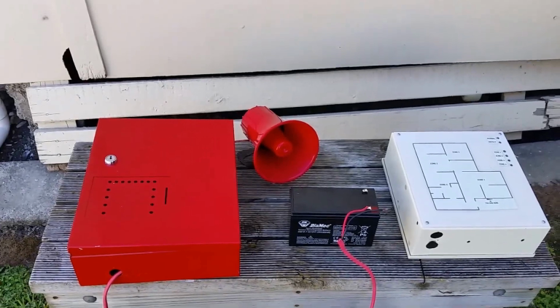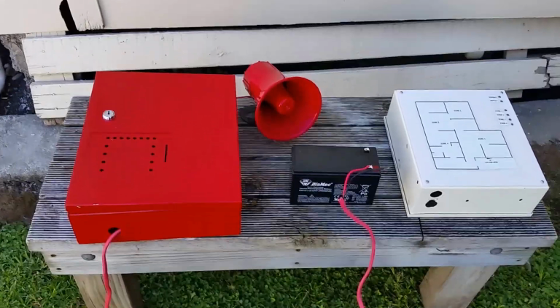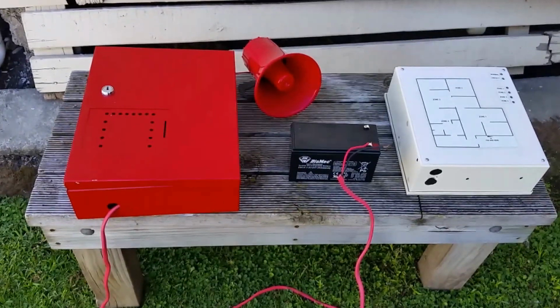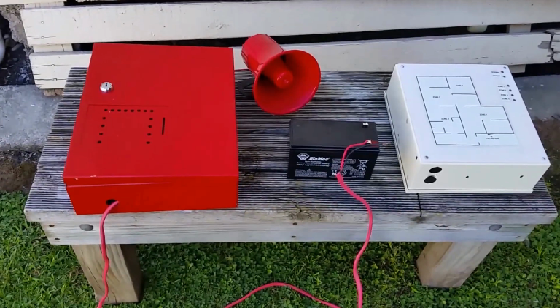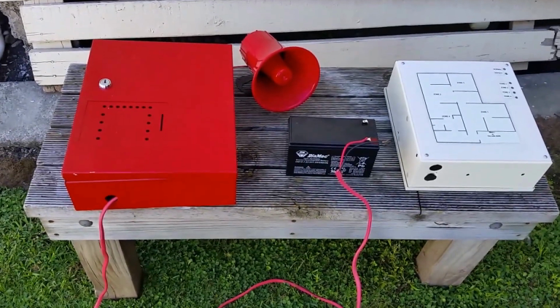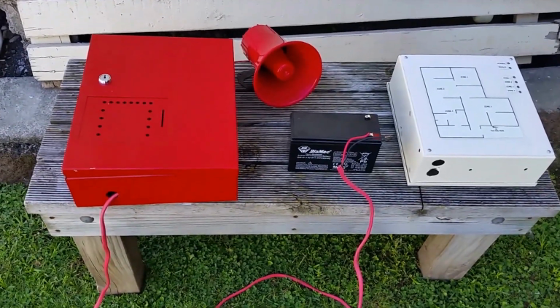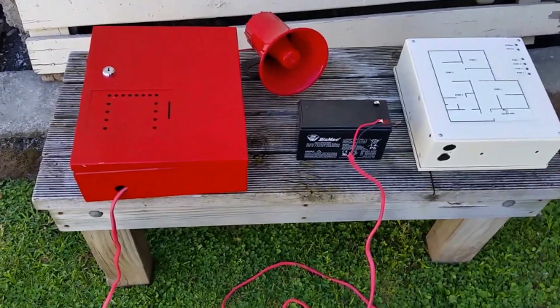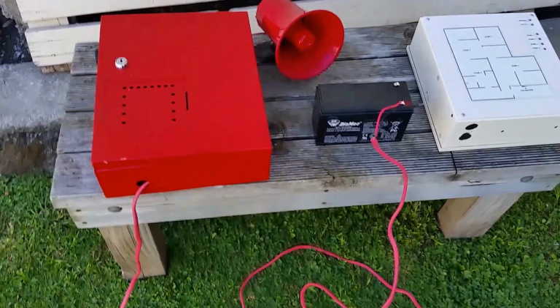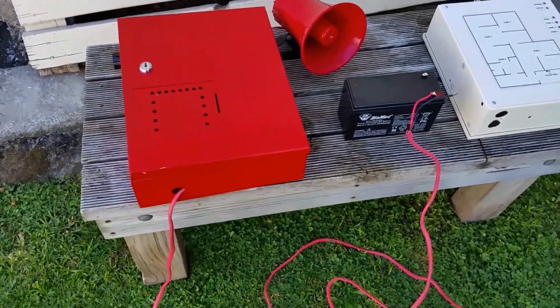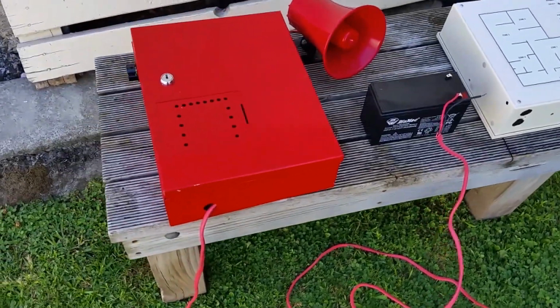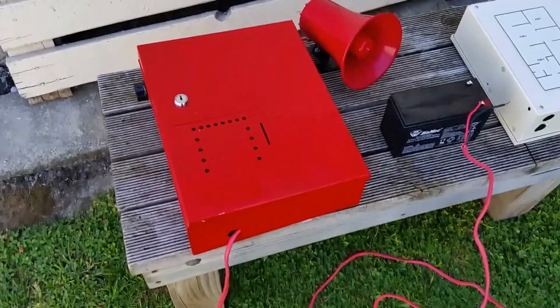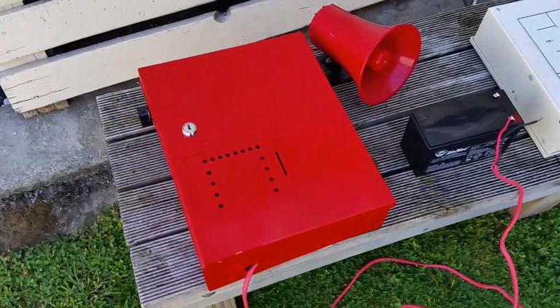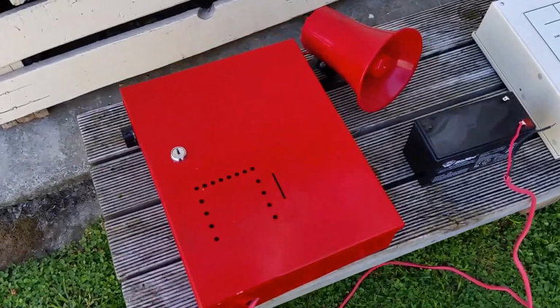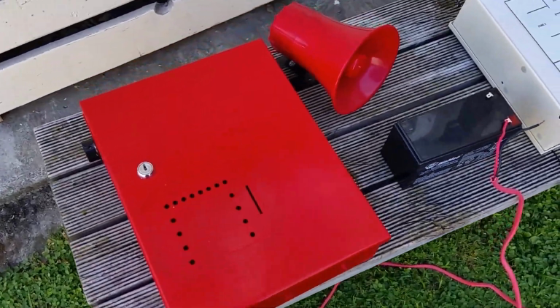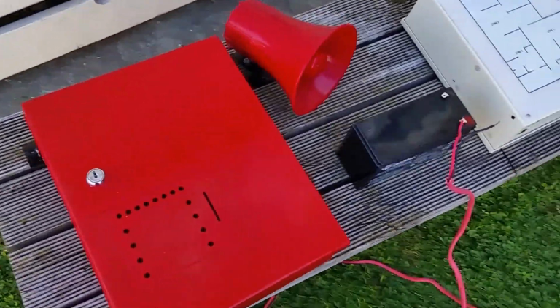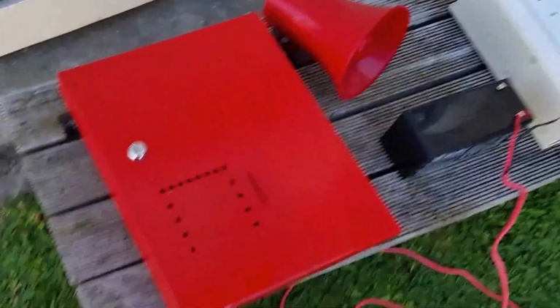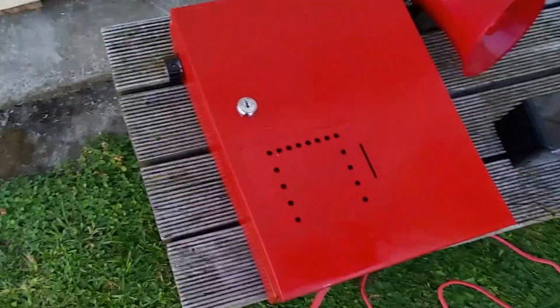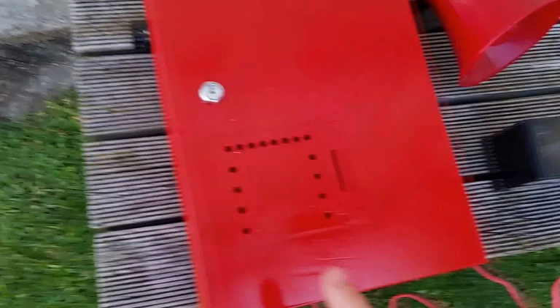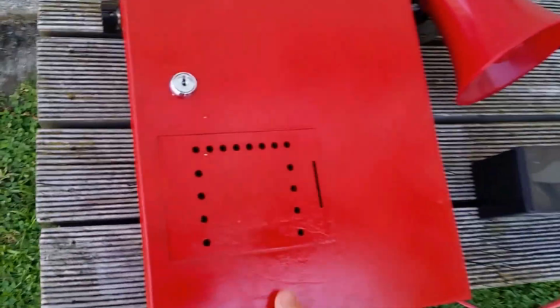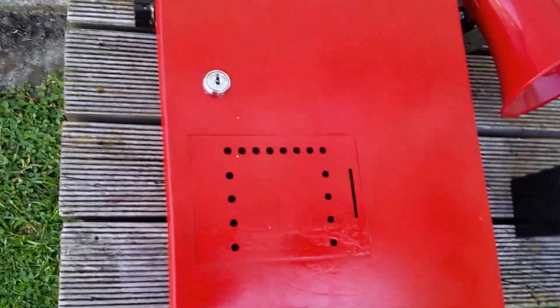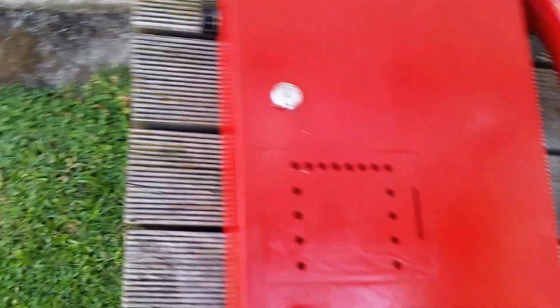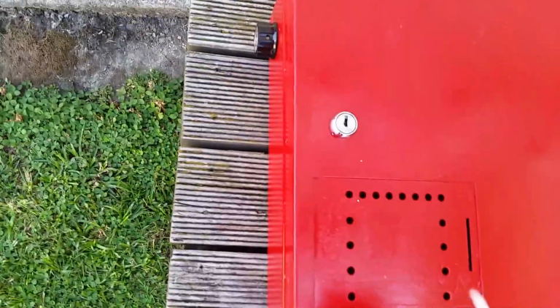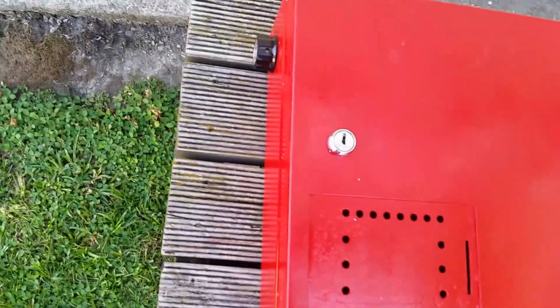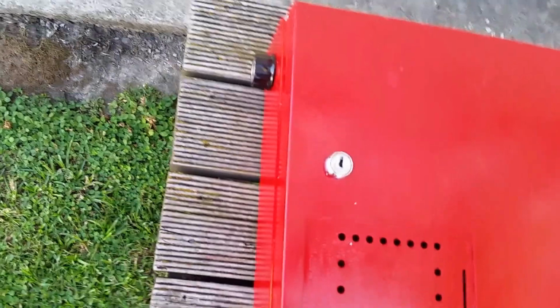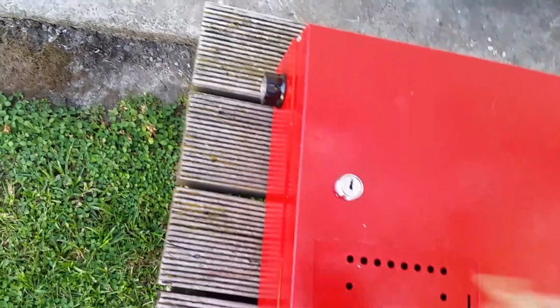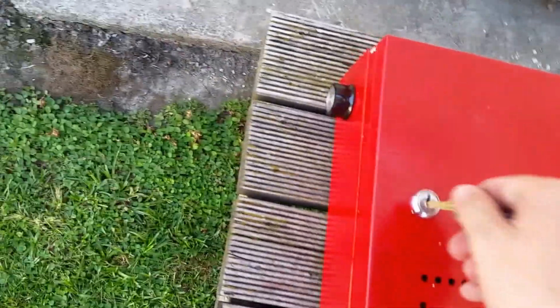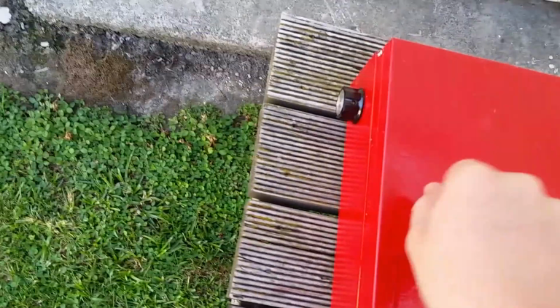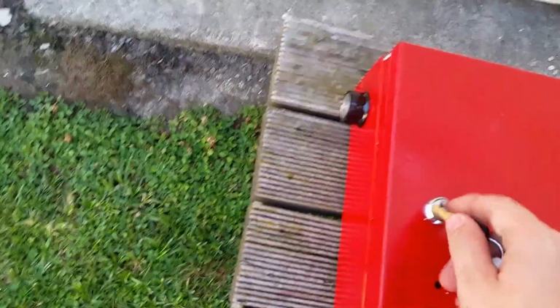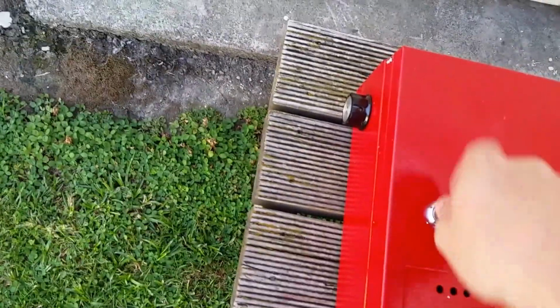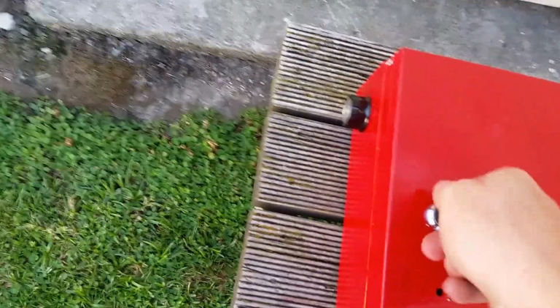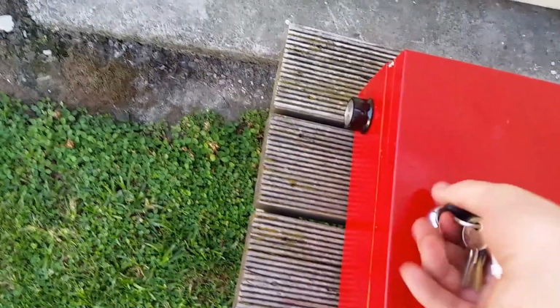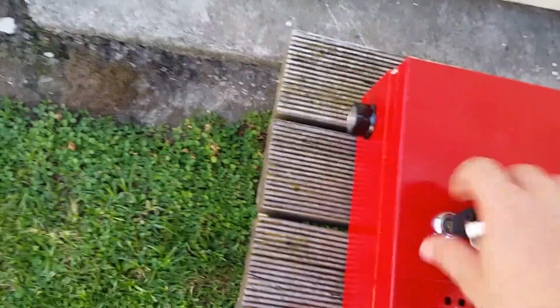Hey there guys, I'm back with you in another video. Today I've been working on an expansion module for my fire alarm system. This is it here — let me just unlock it quickly. It's a voice evacuation panel that I made myself.